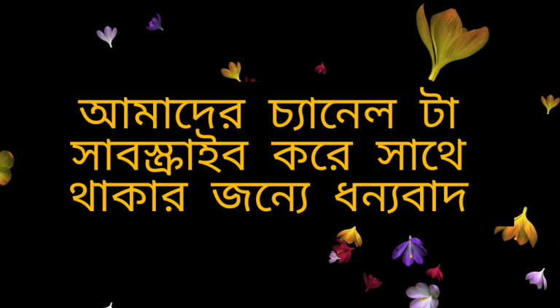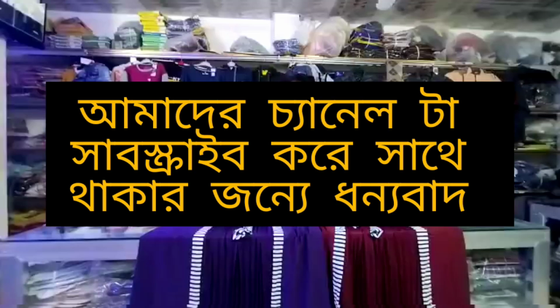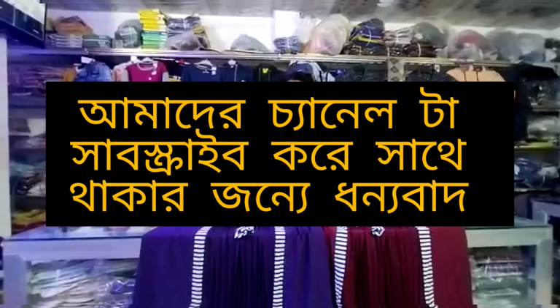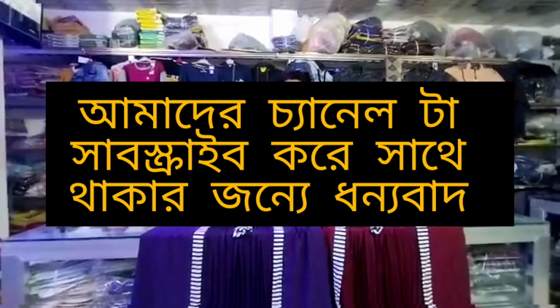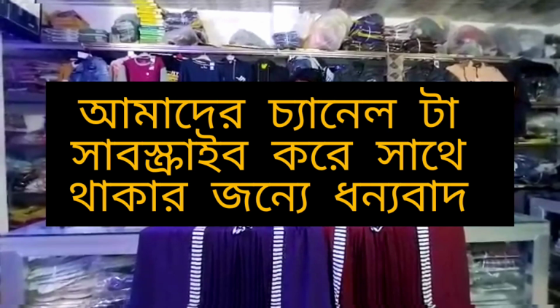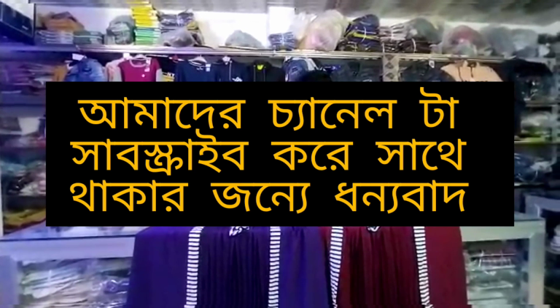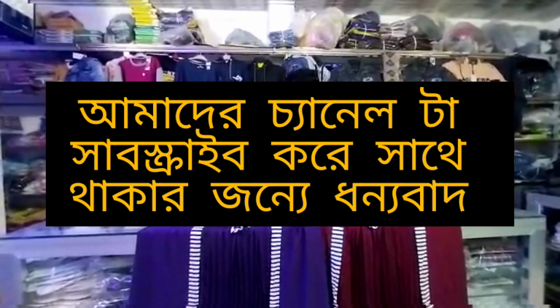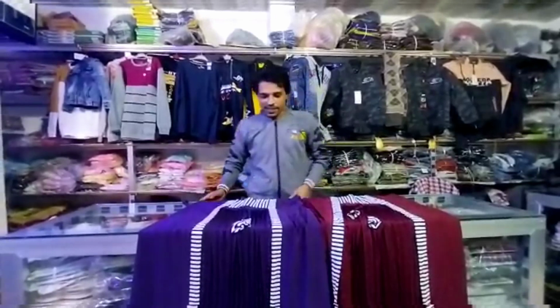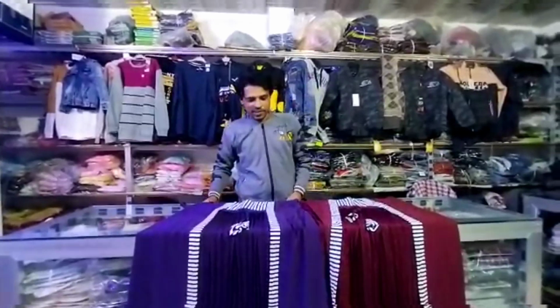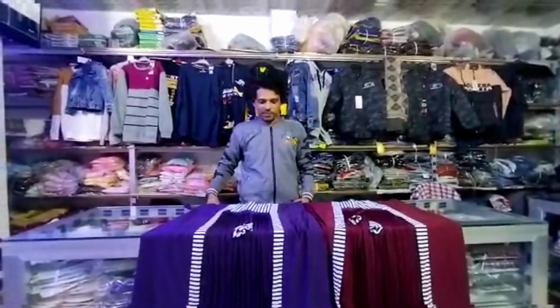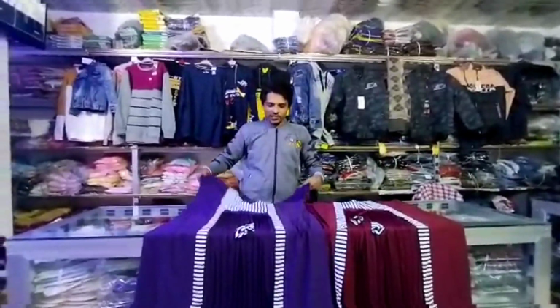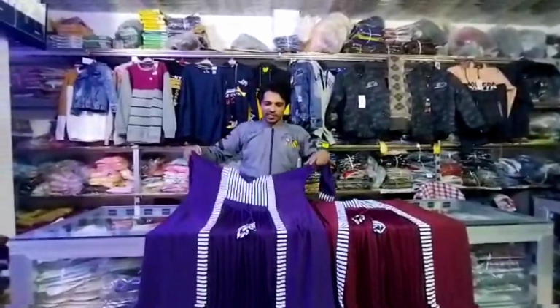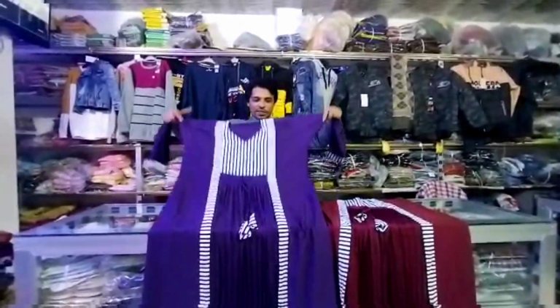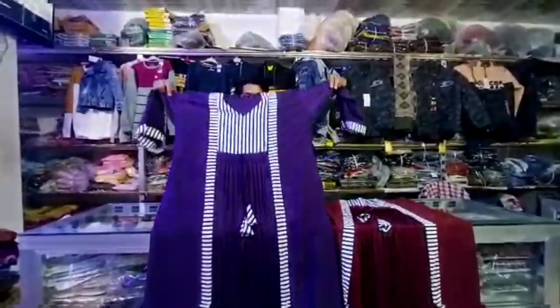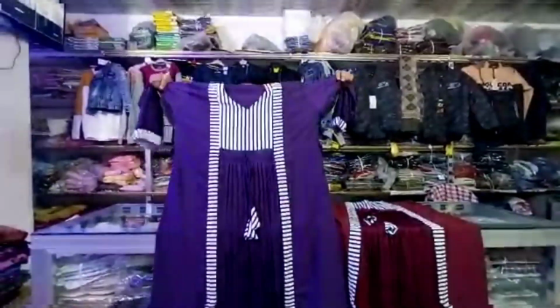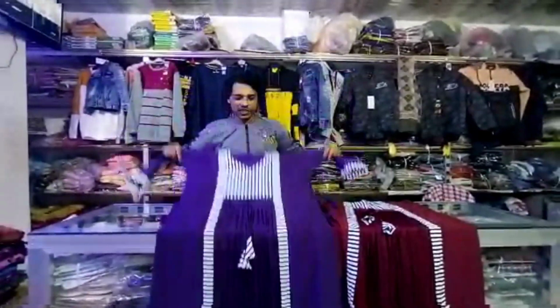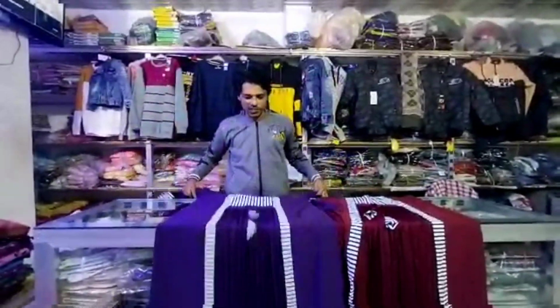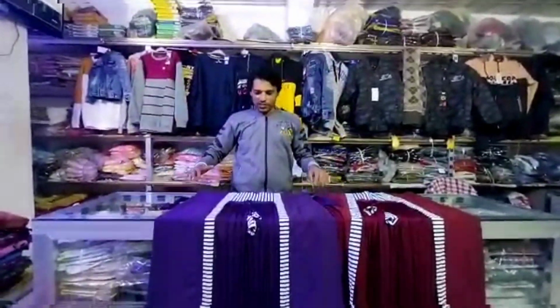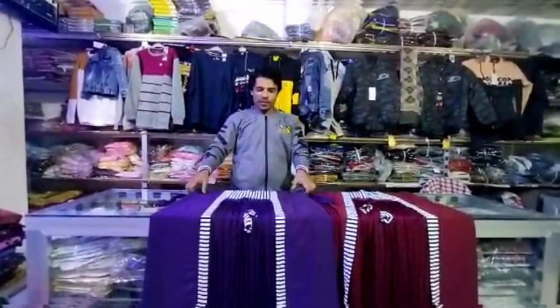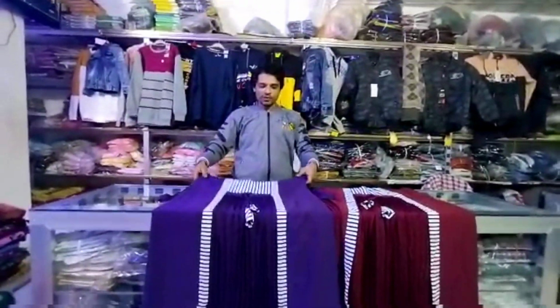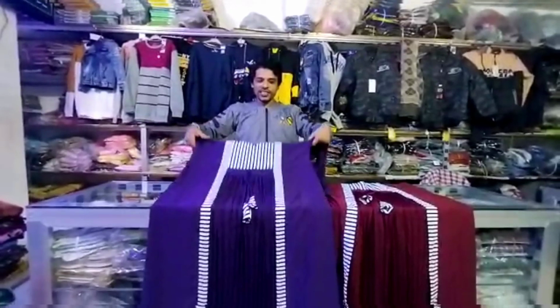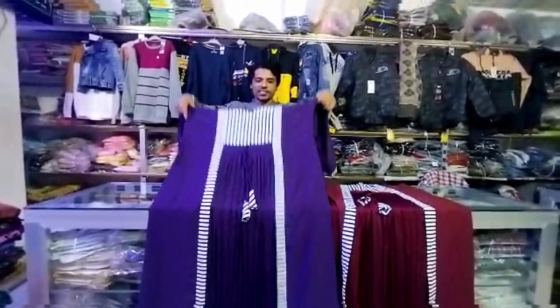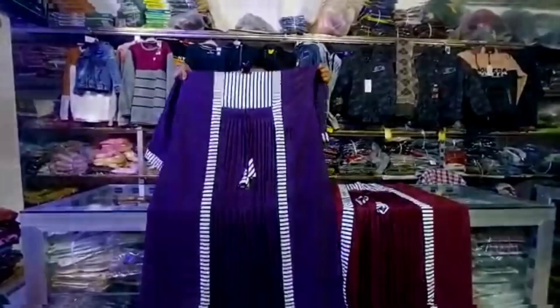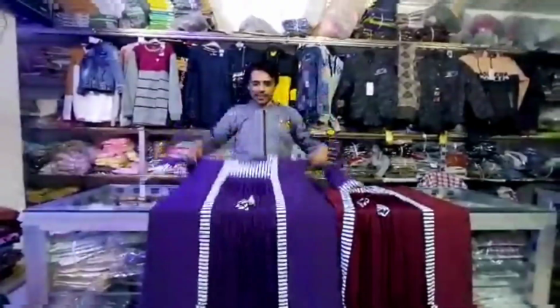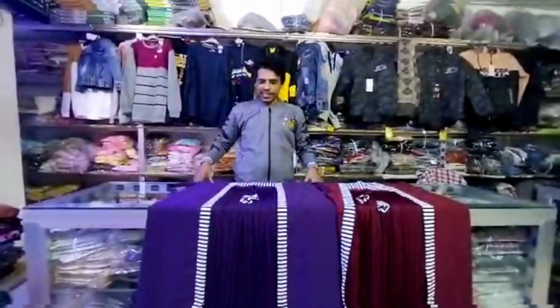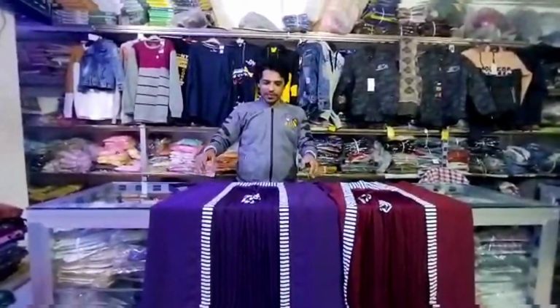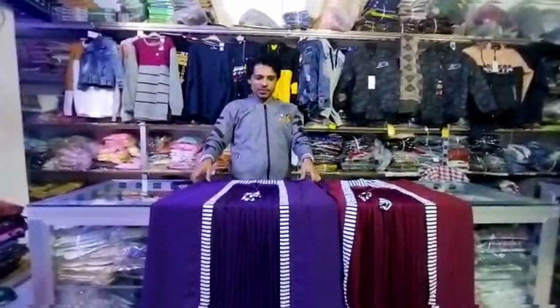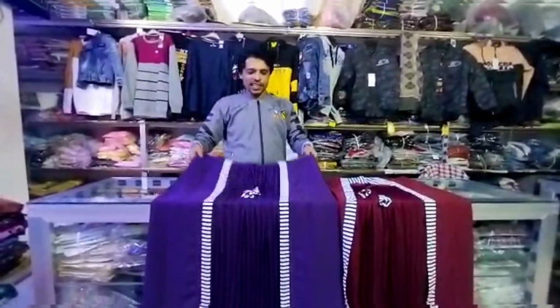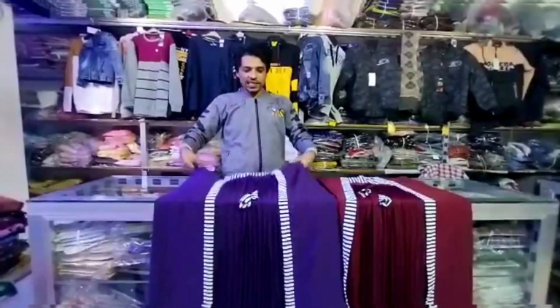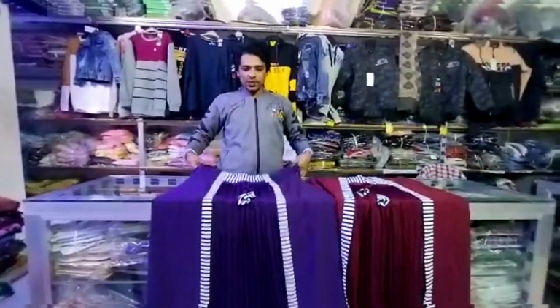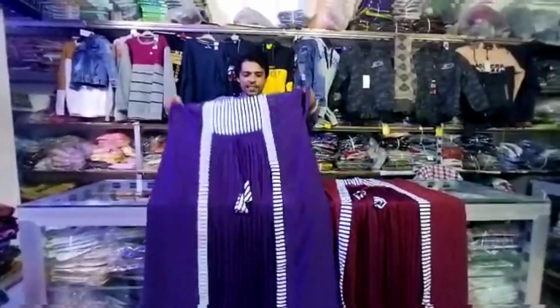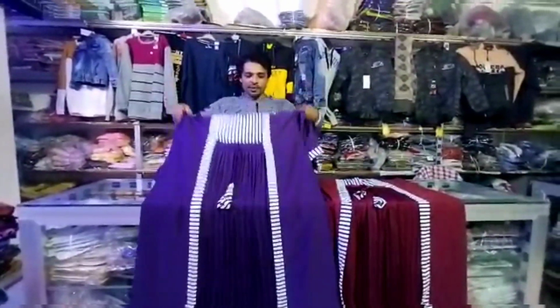As-salamu alaikum. P.O. Apoor are. Here is the online hit collection, Dubai Pucci Cherry World. This is the original Dubai Cherry Cupboard.